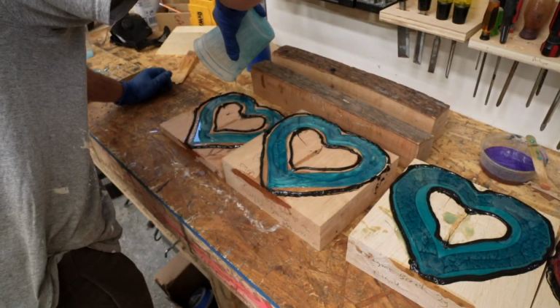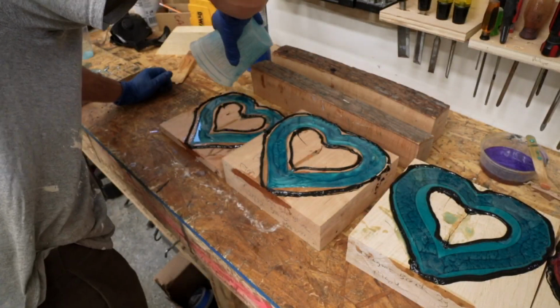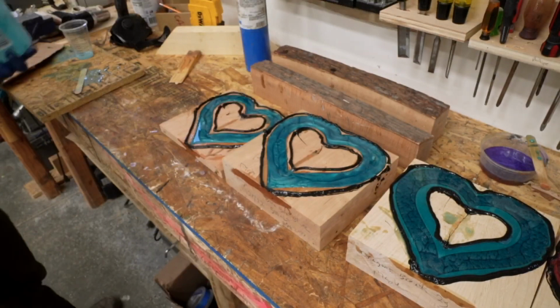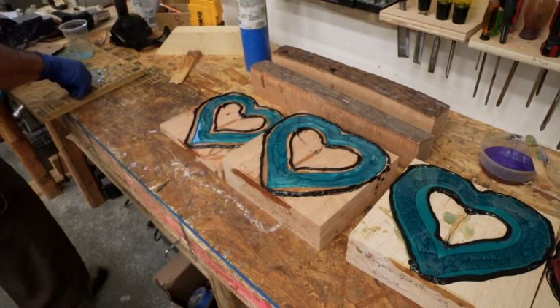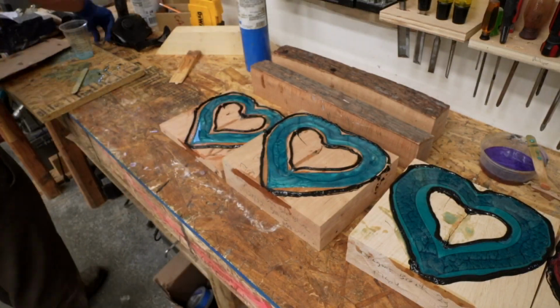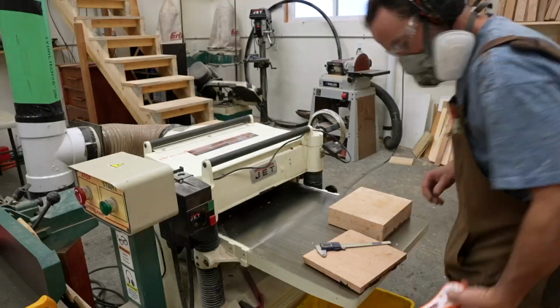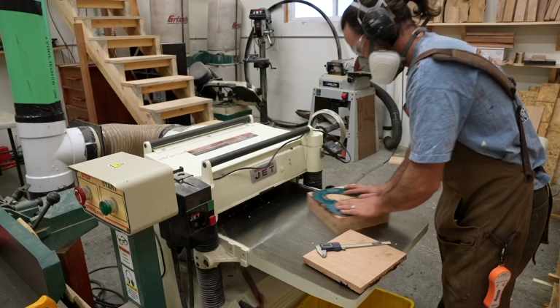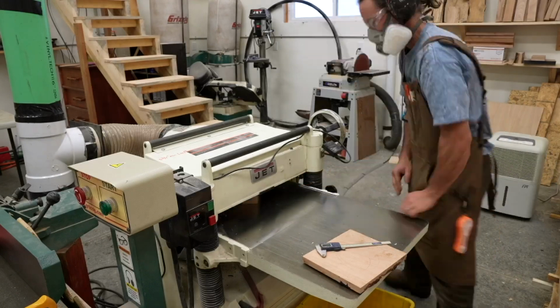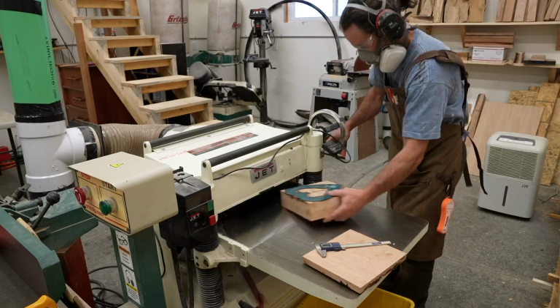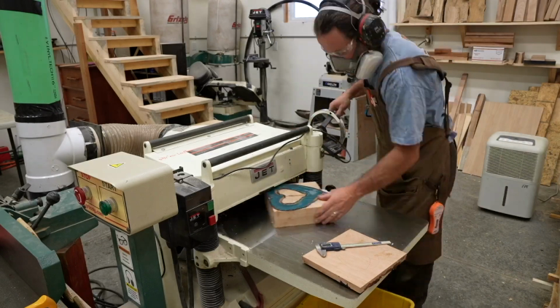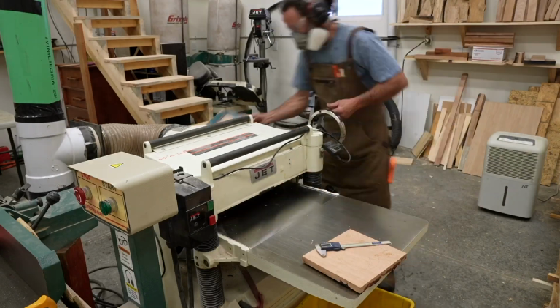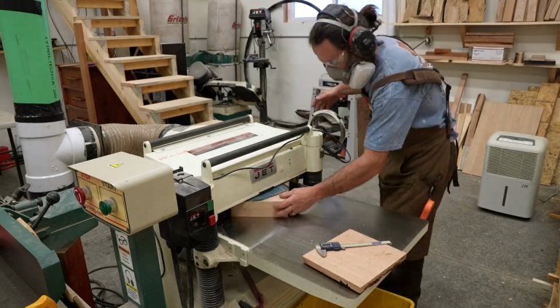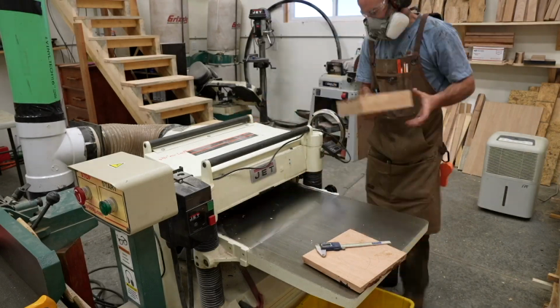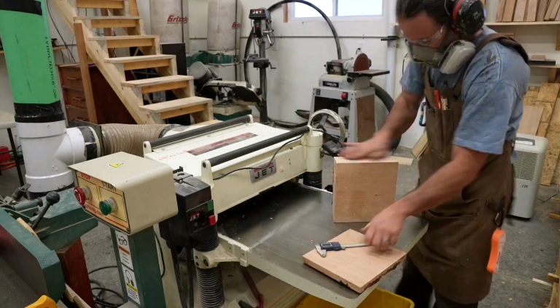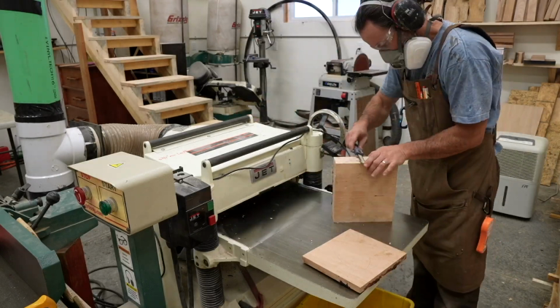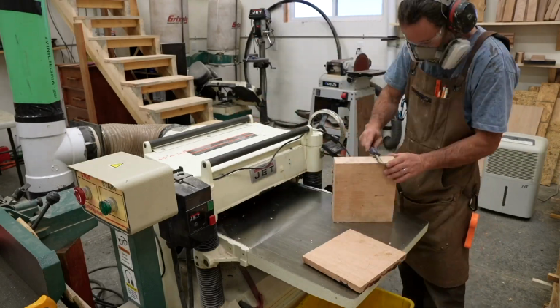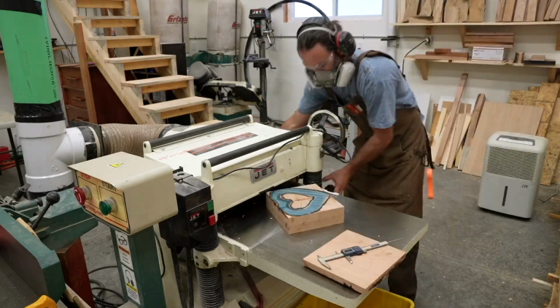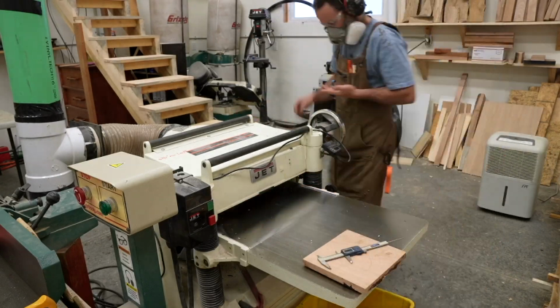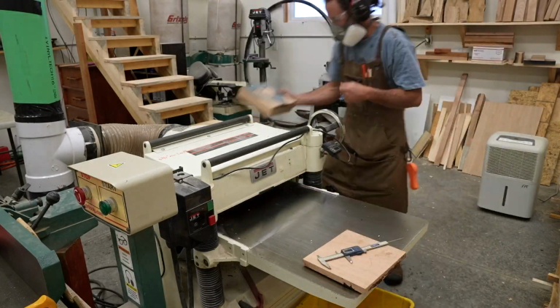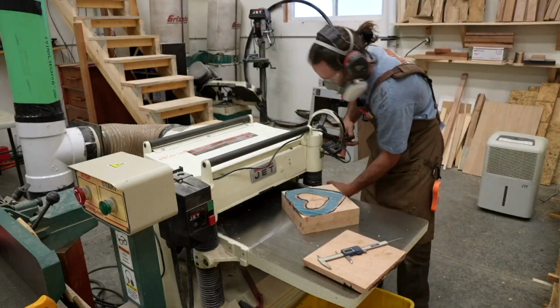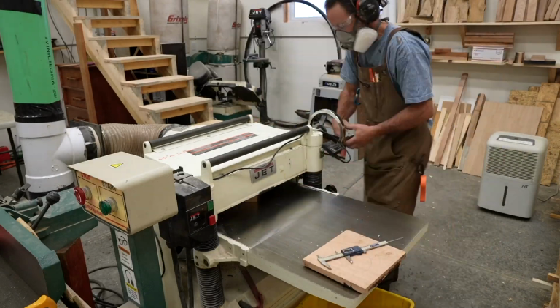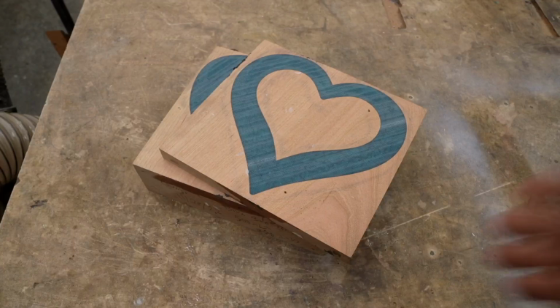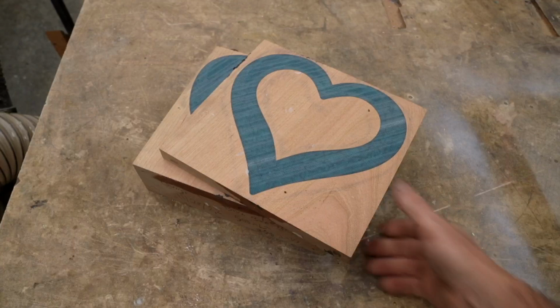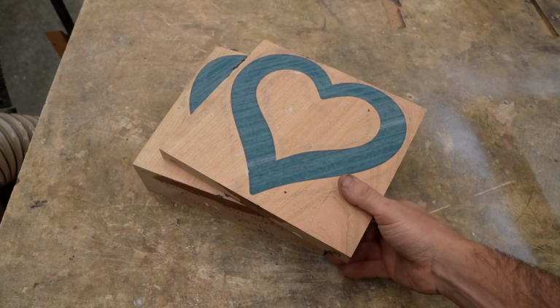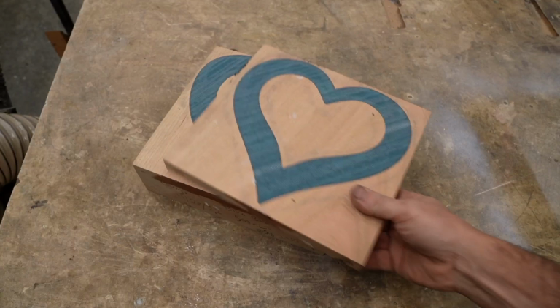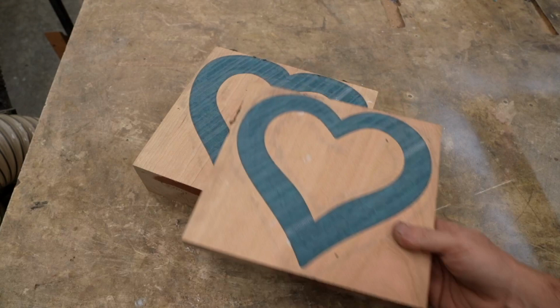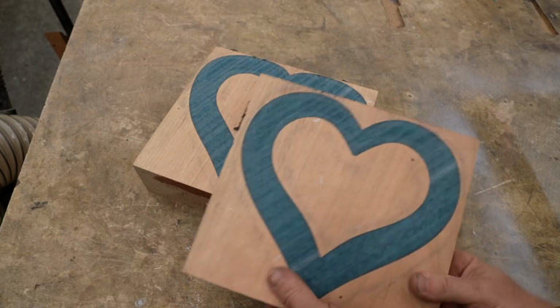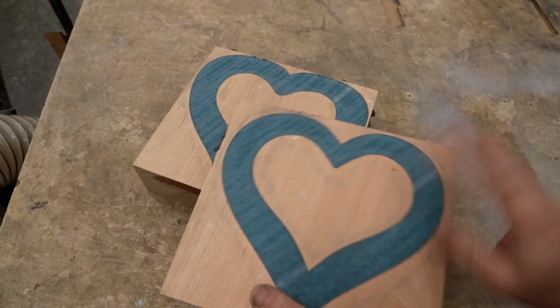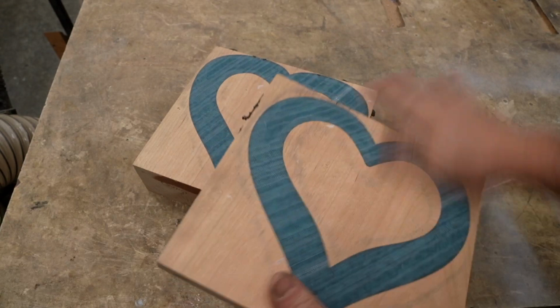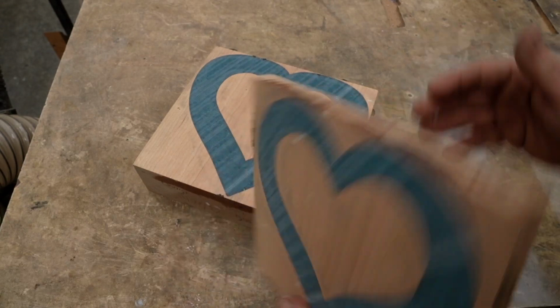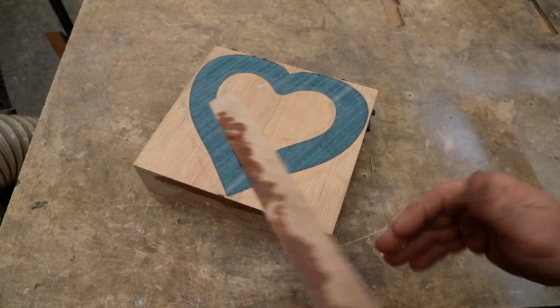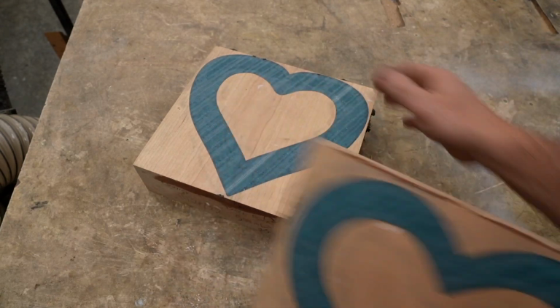I generally overpour the piece a bit and use some silicone sealant to keep it all in. Once the epoxy cured, I could plane it back down to the original 2.5-inch height.